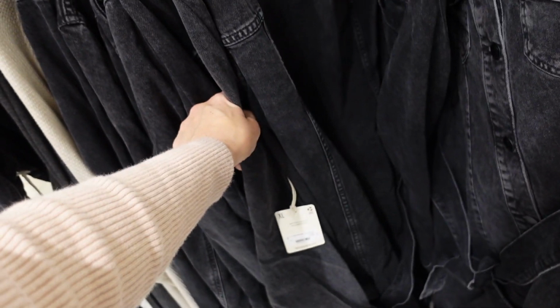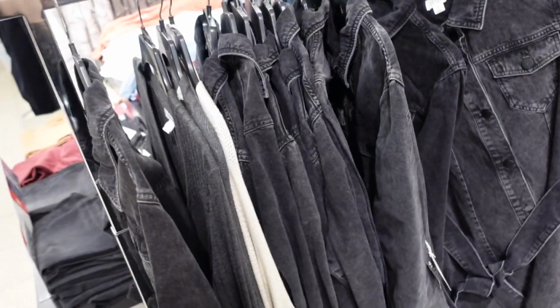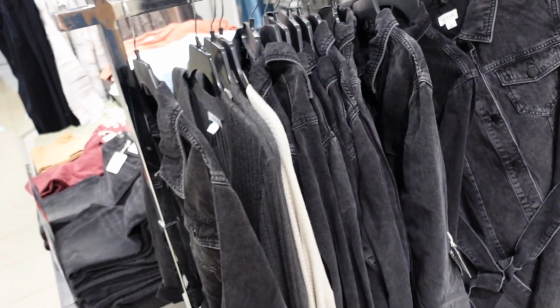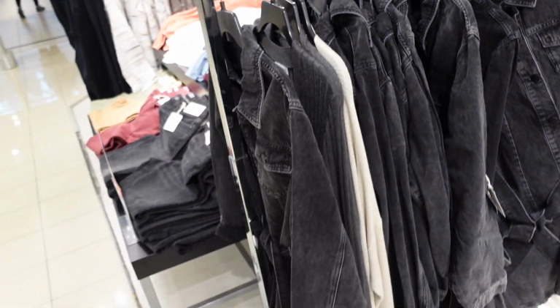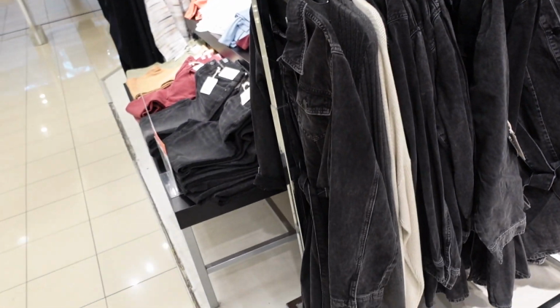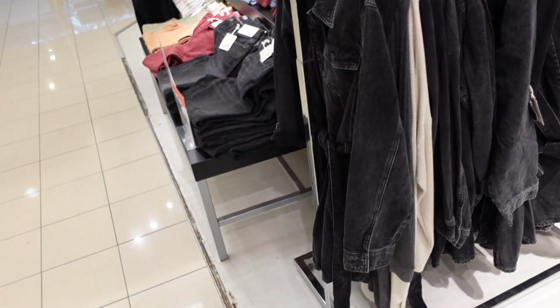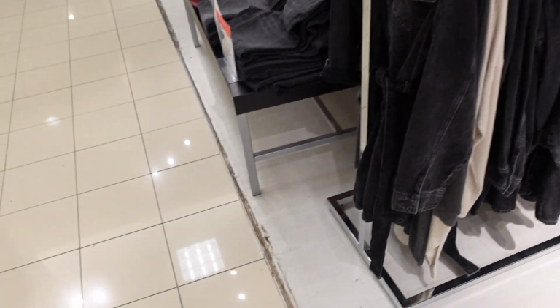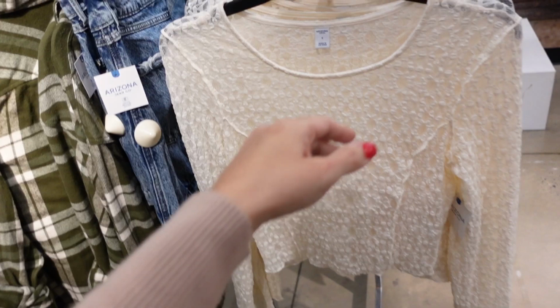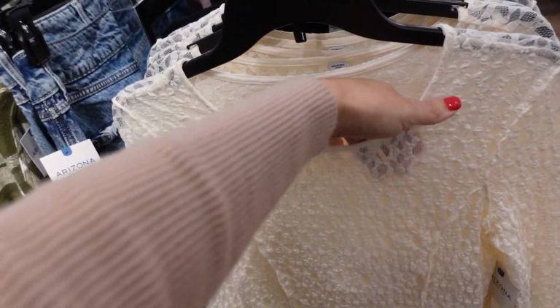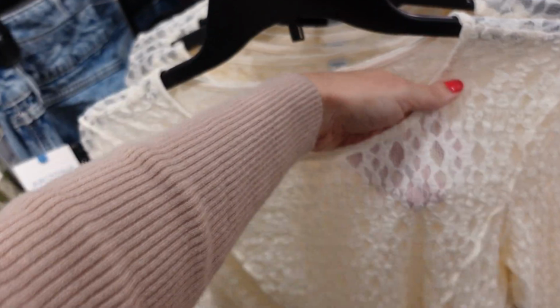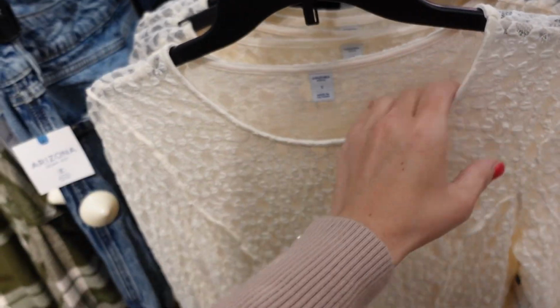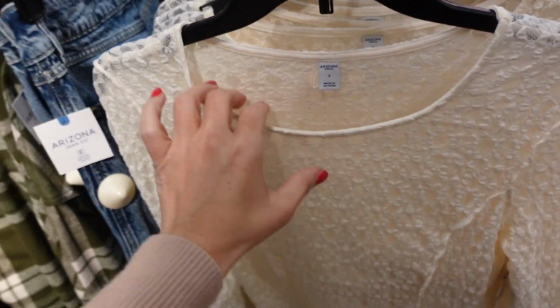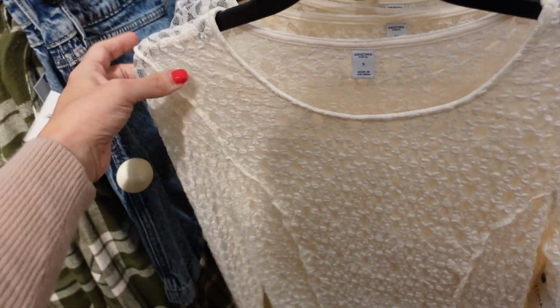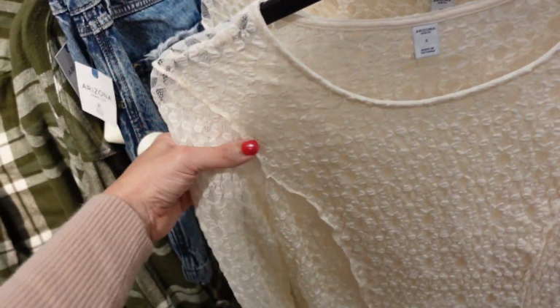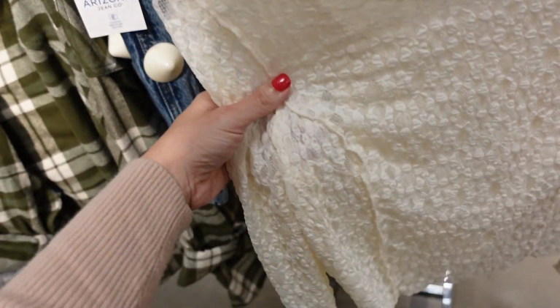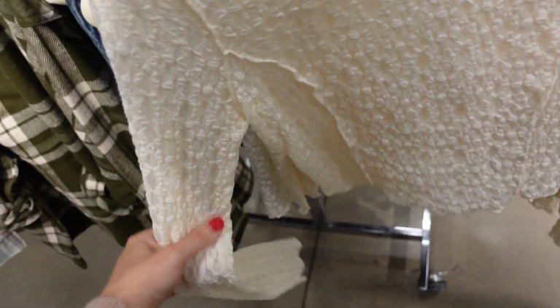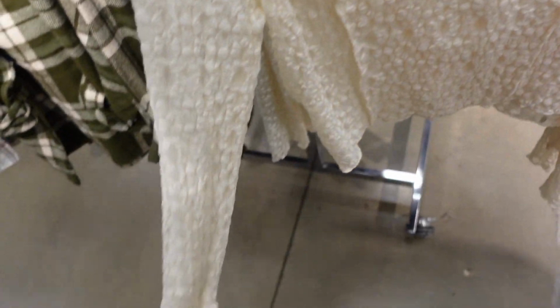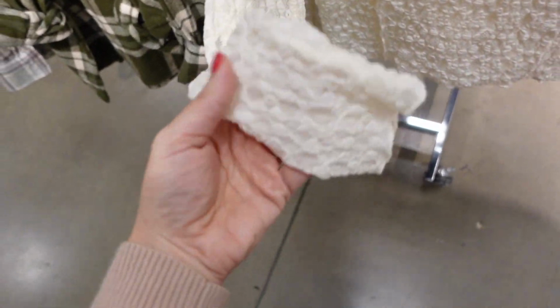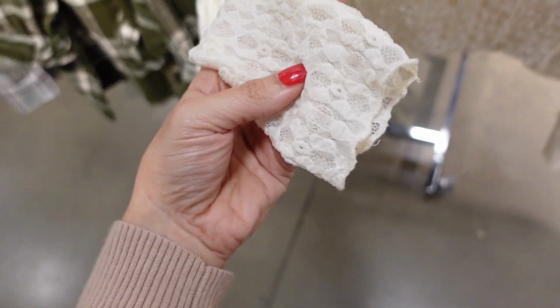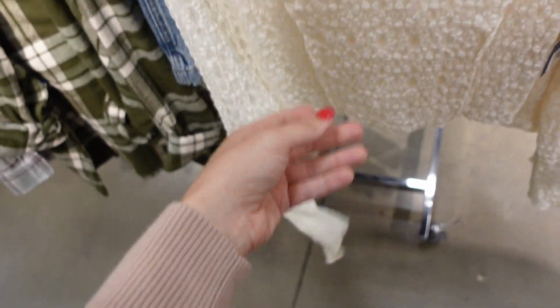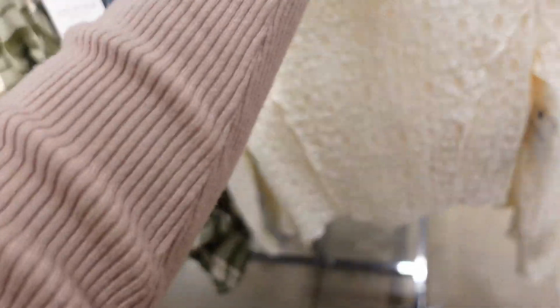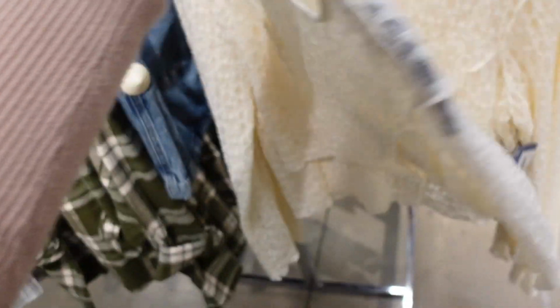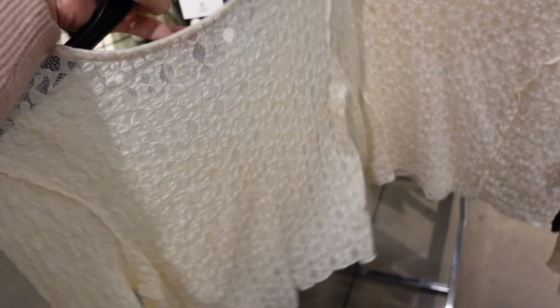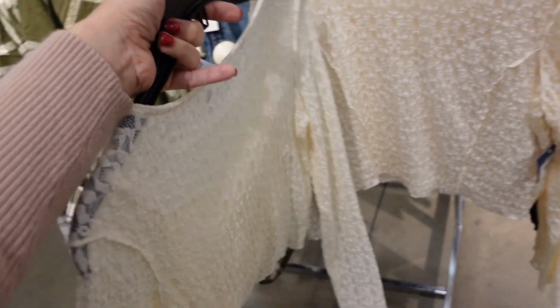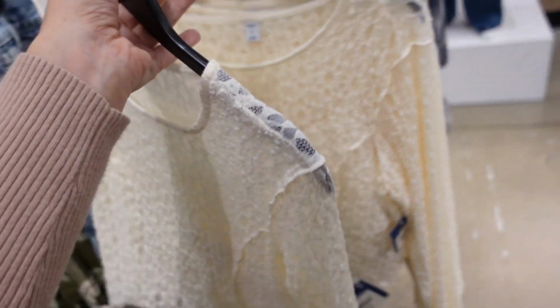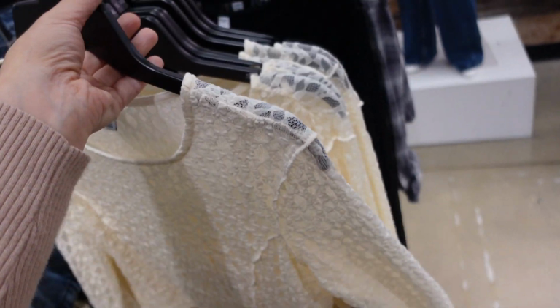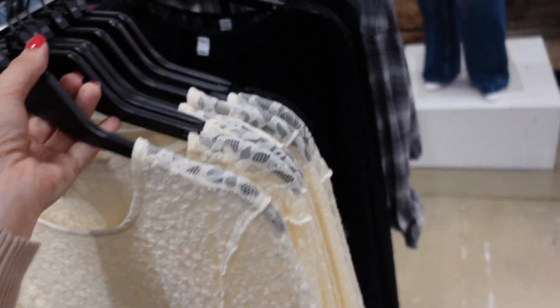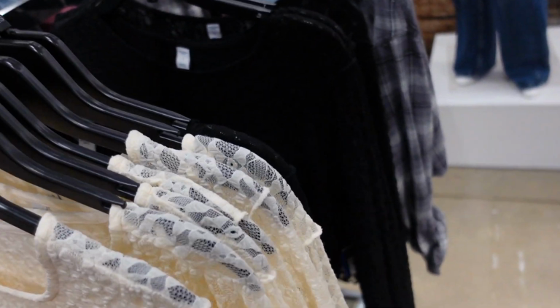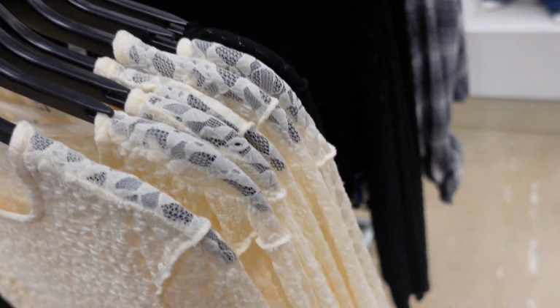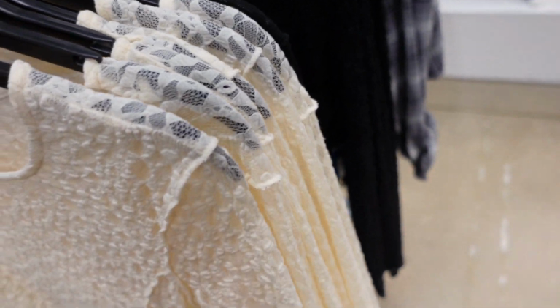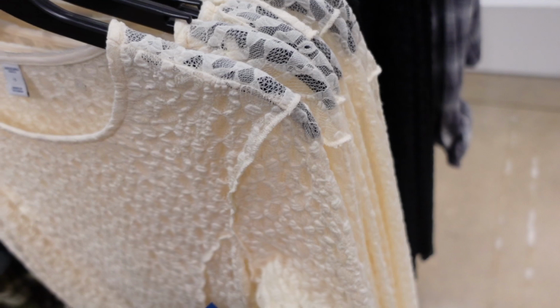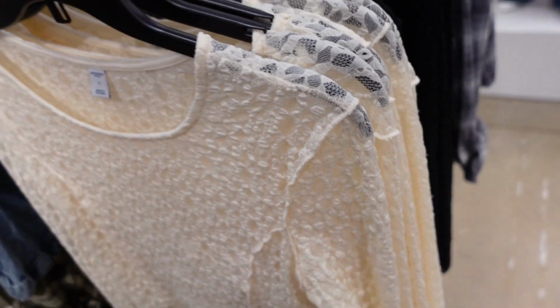A police long-sleeve top from Arizona with a boat neckline, seam detailing, soft and stretchy. Comes in ivory and black, regularly $29.